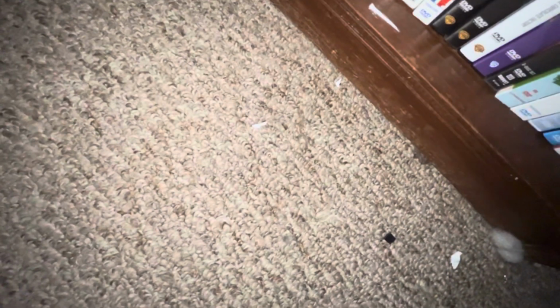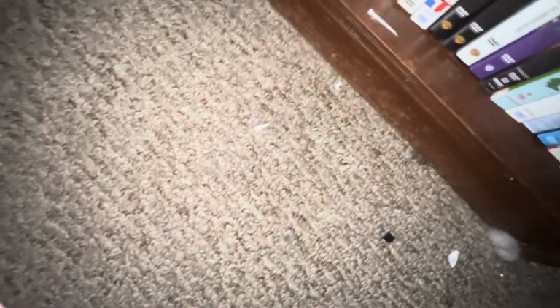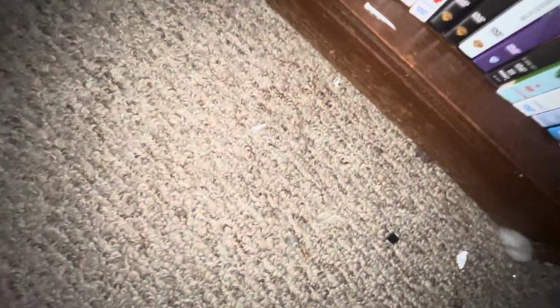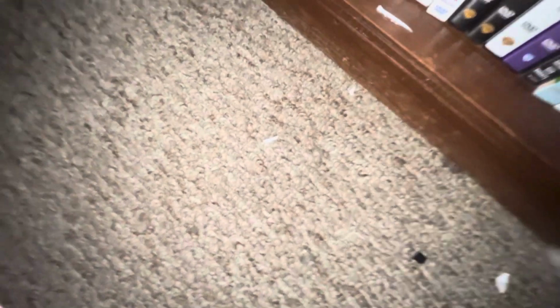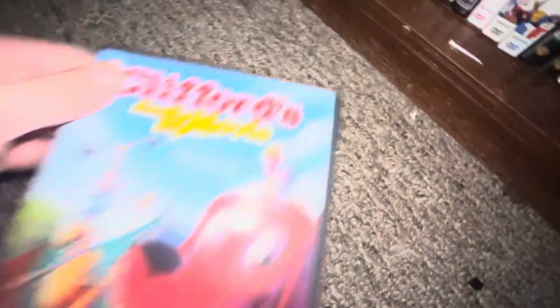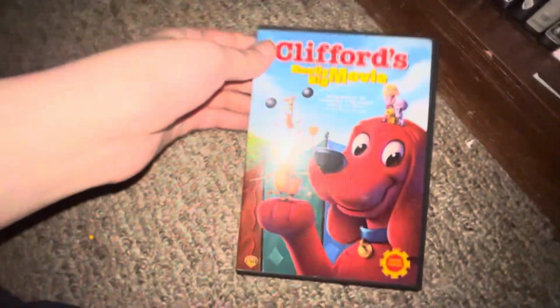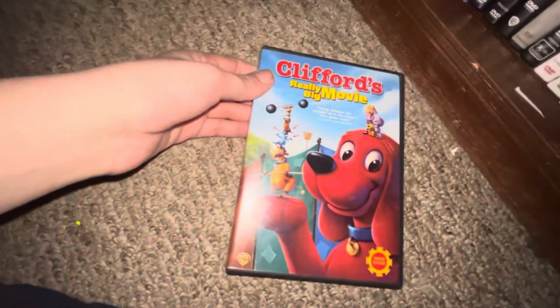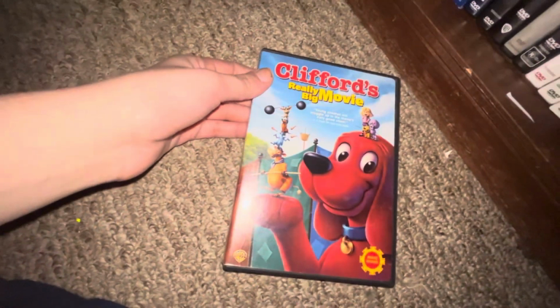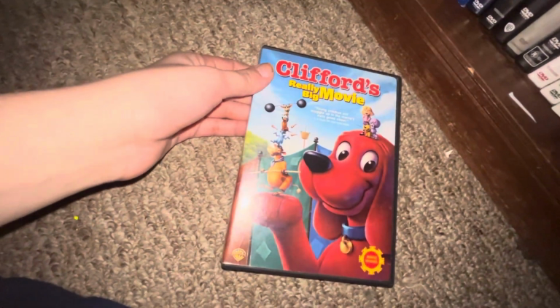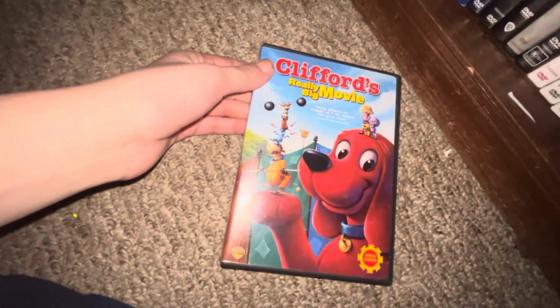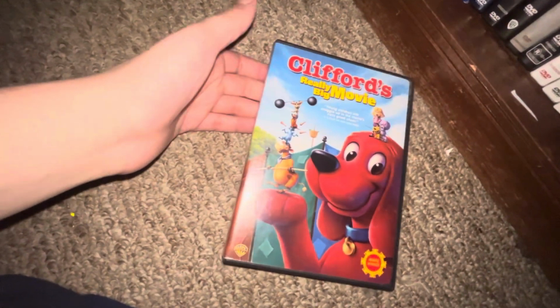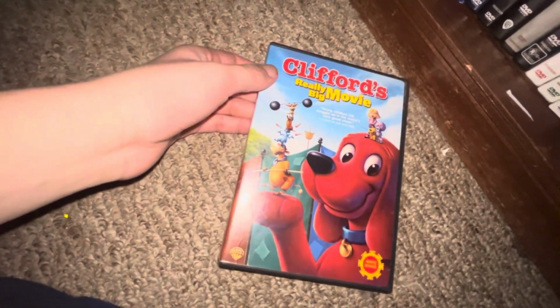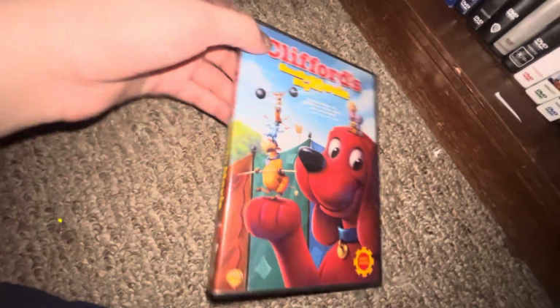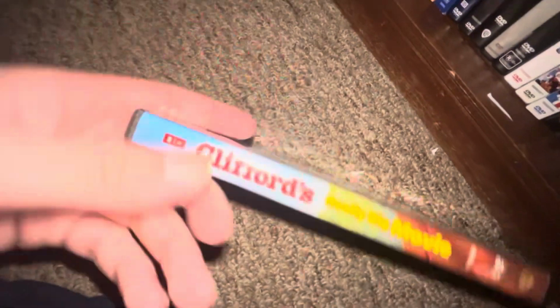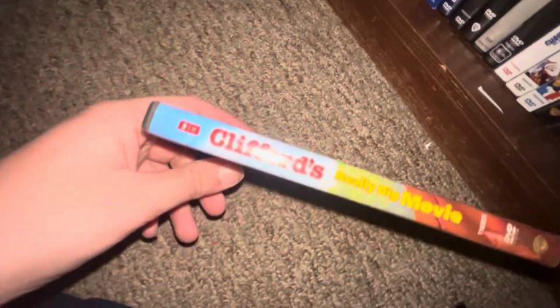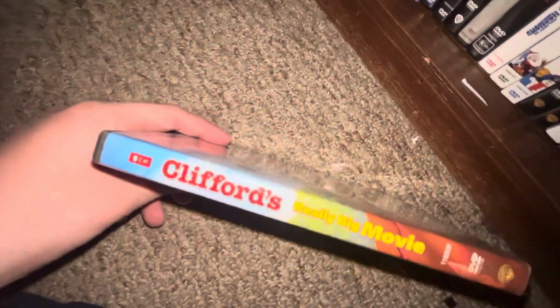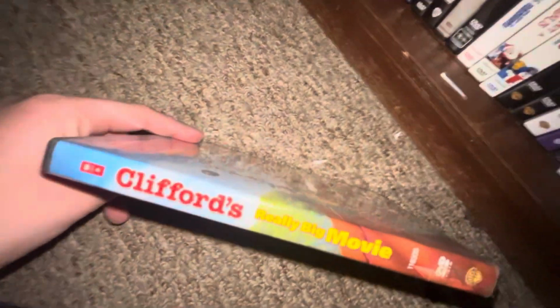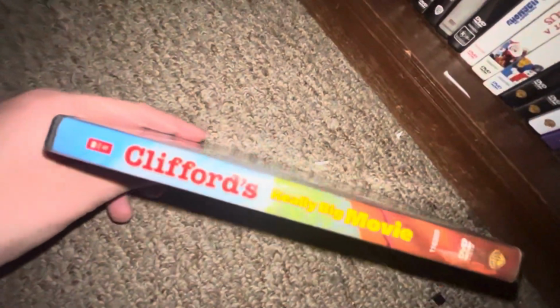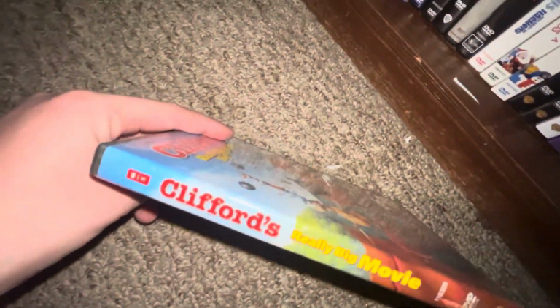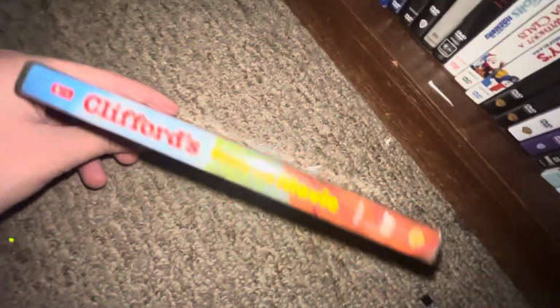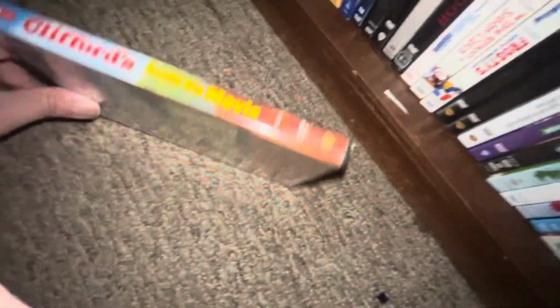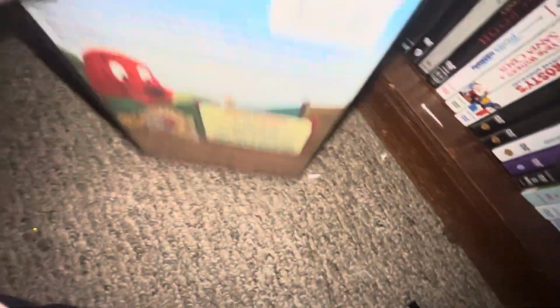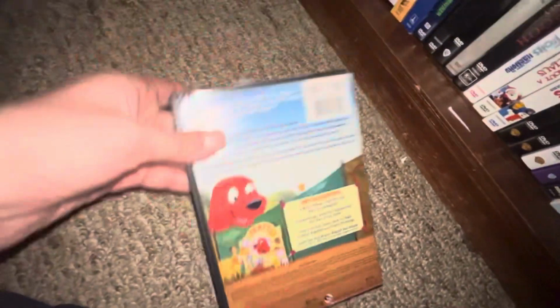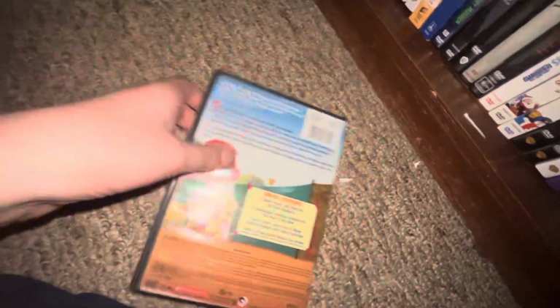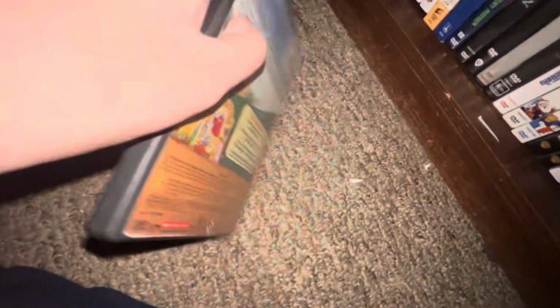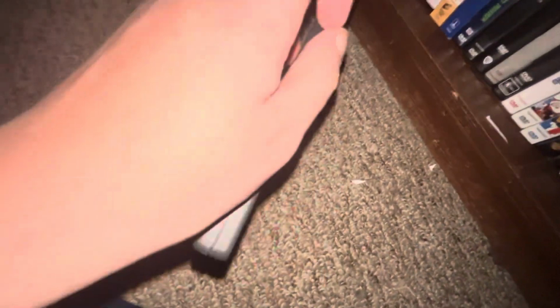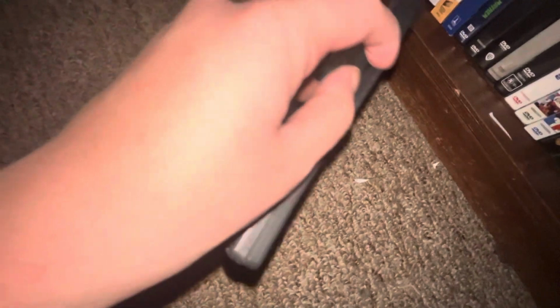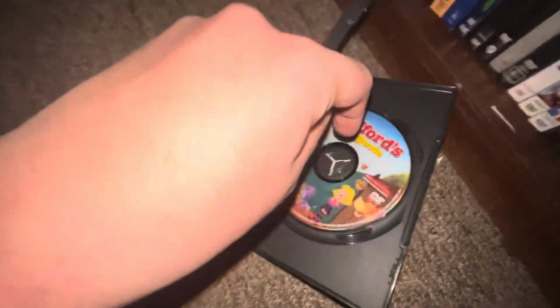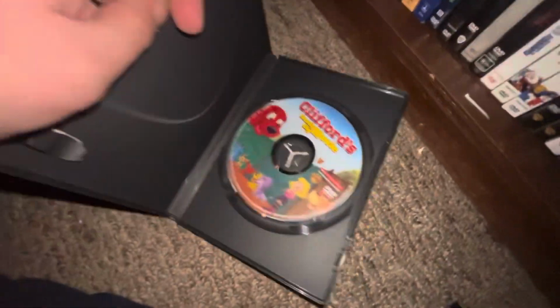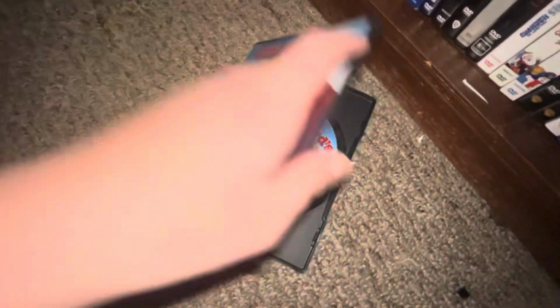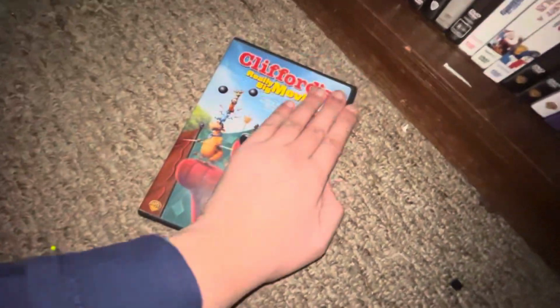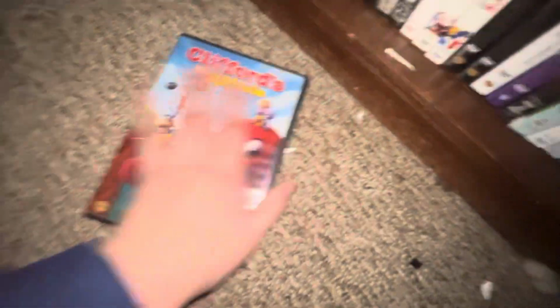Up next I got Clifford the Big Red Dog: The Movie — the first one, this one is 20 years old — spine, back, there's the DVD.